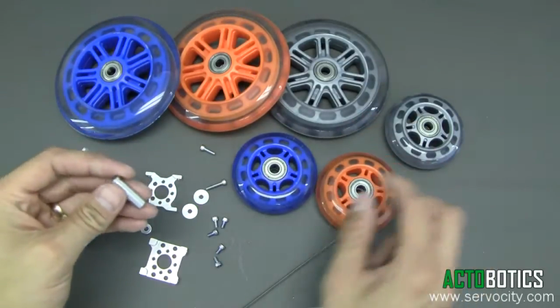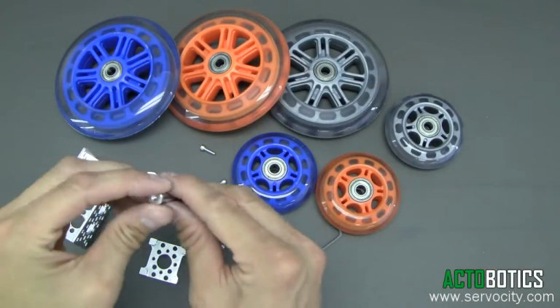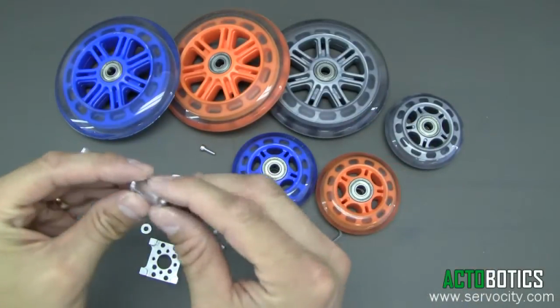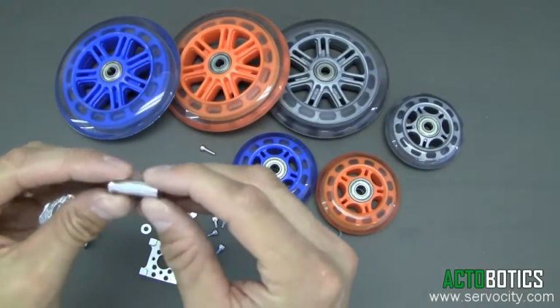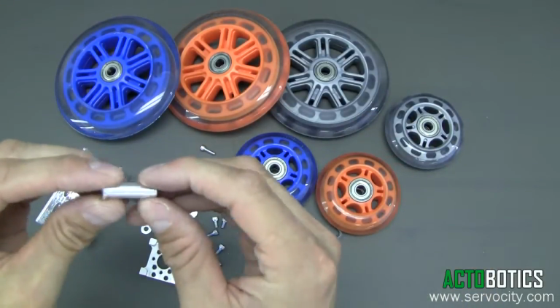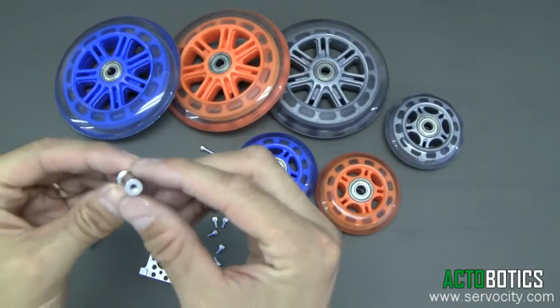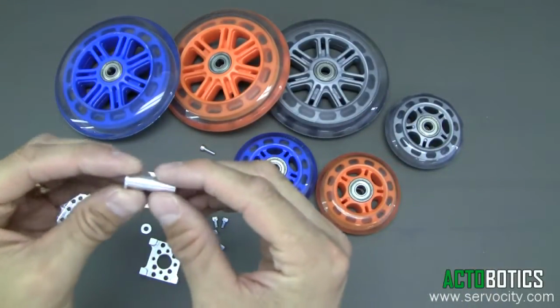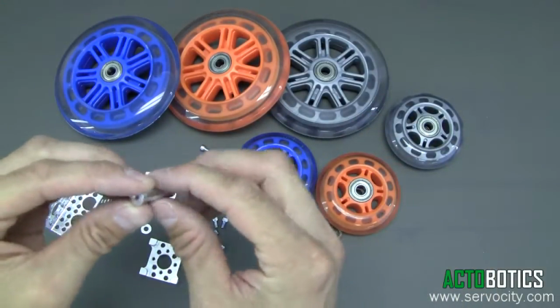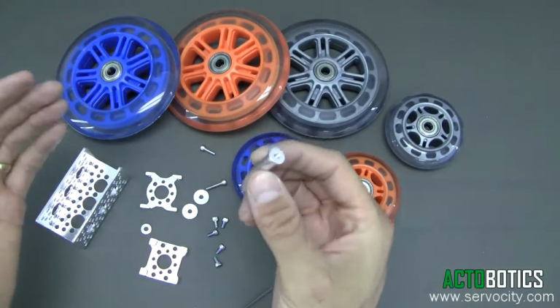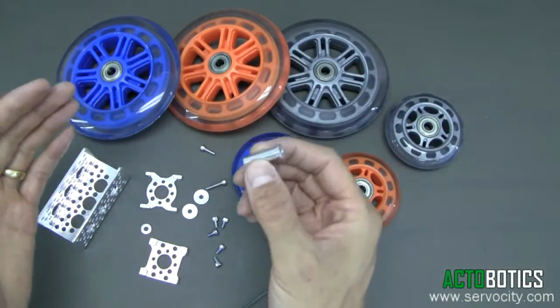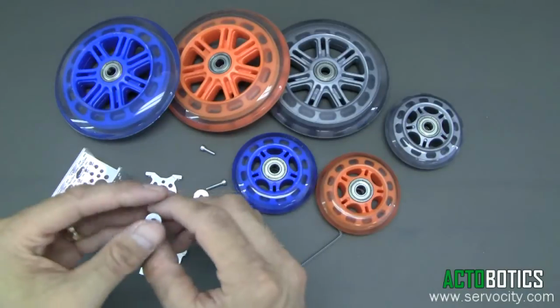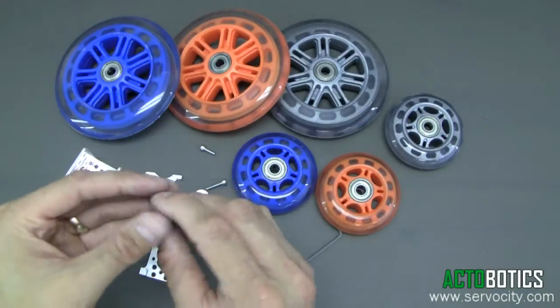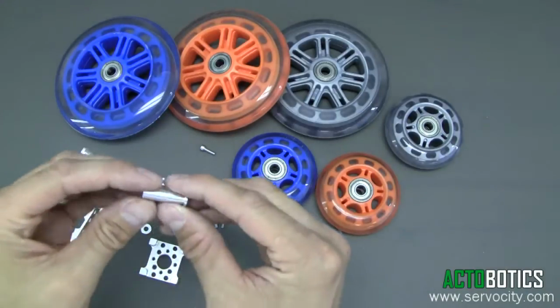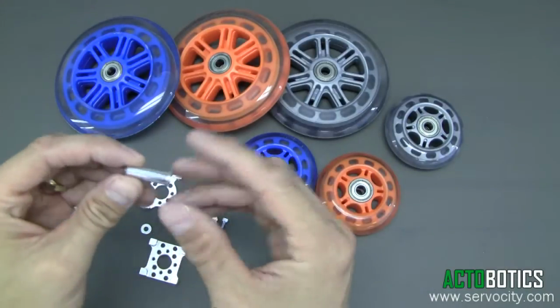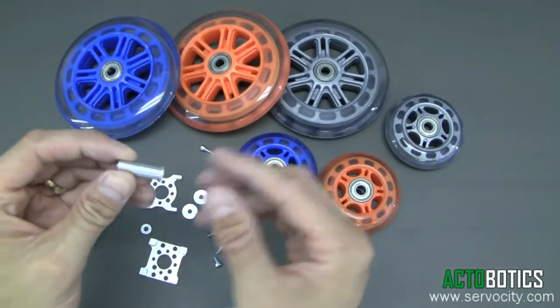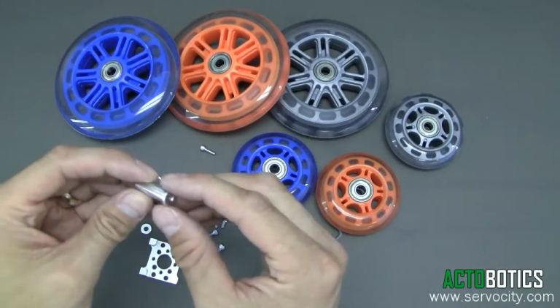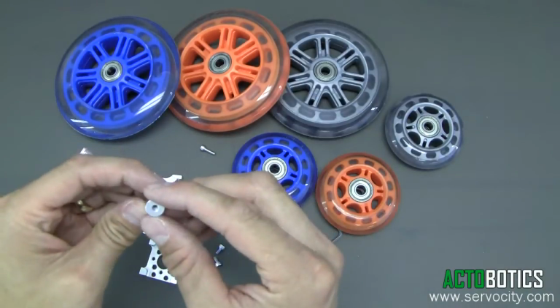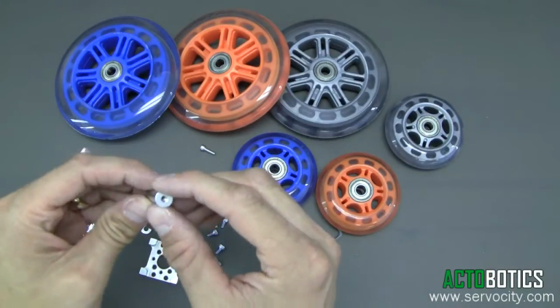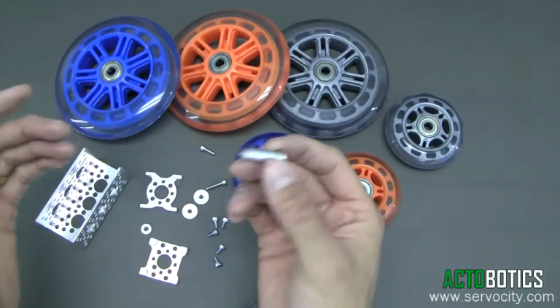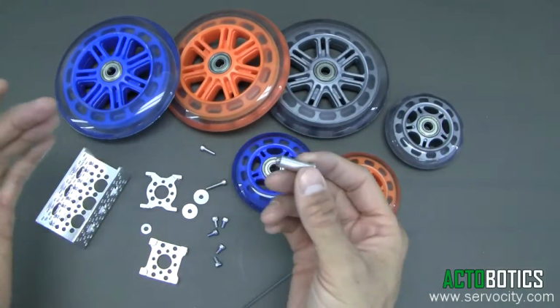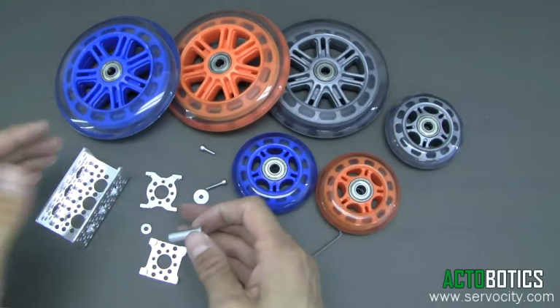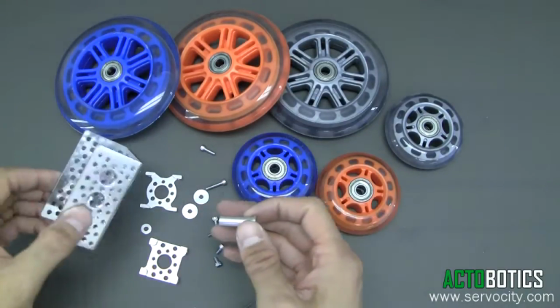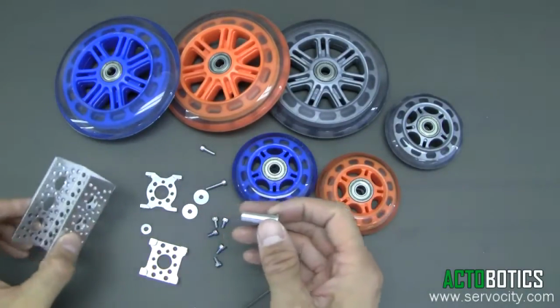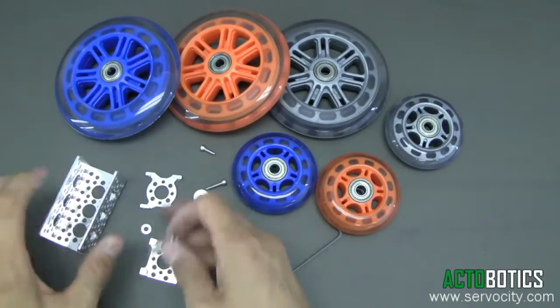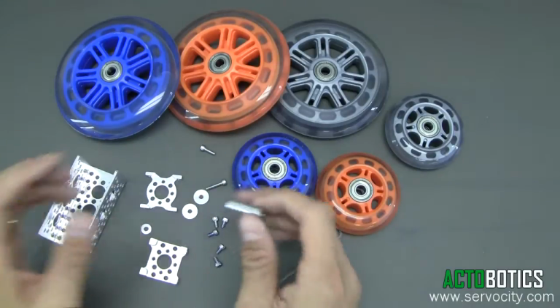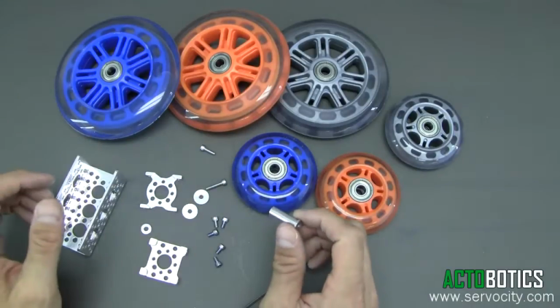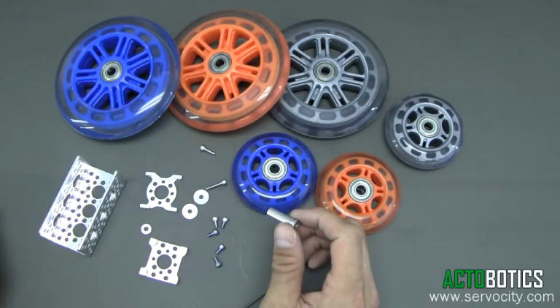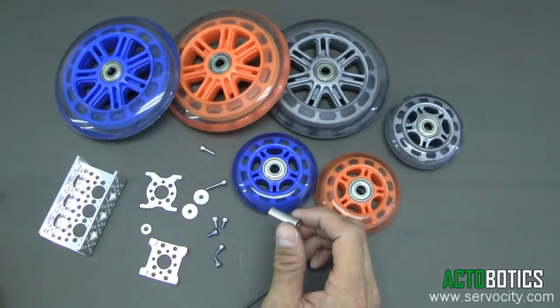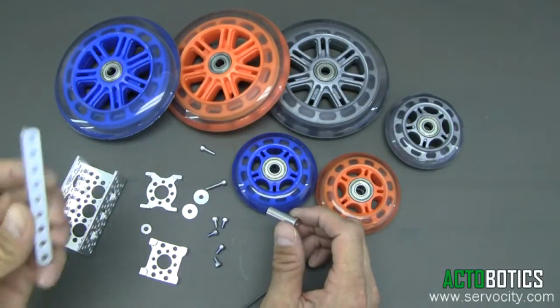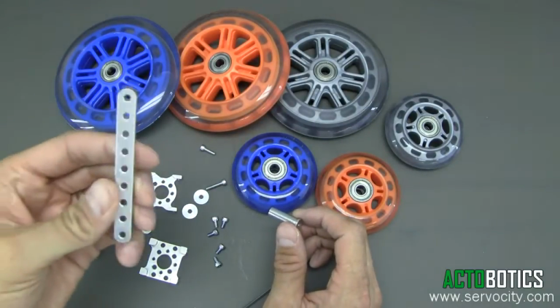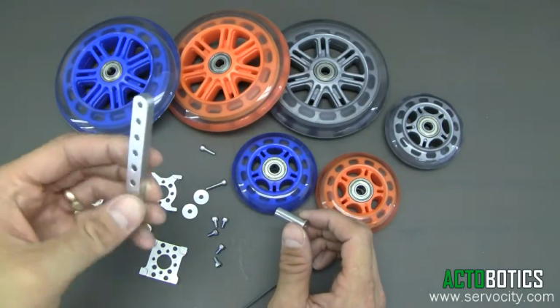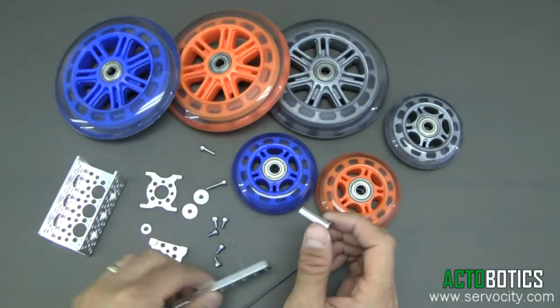This little part here is extremely versatile and allows you to do many different things — obviously a non-drive type setup. I'm going to demonstrate it mounted on a piece of channel and mounted on a few other components along with our beams.